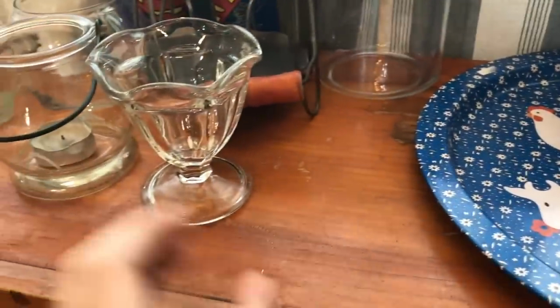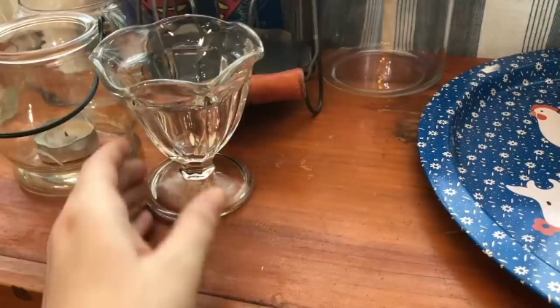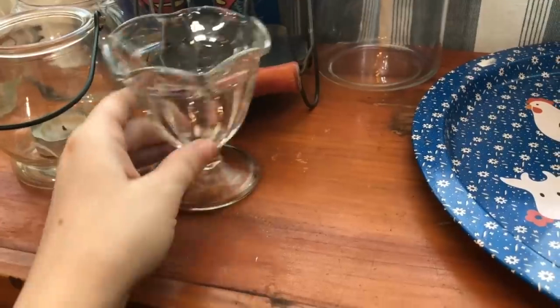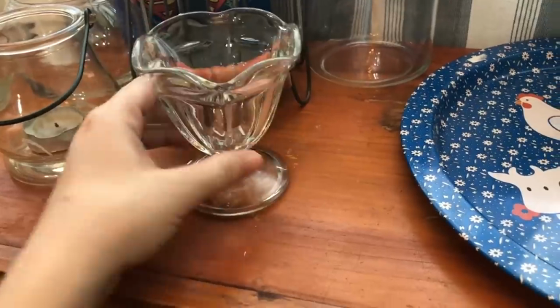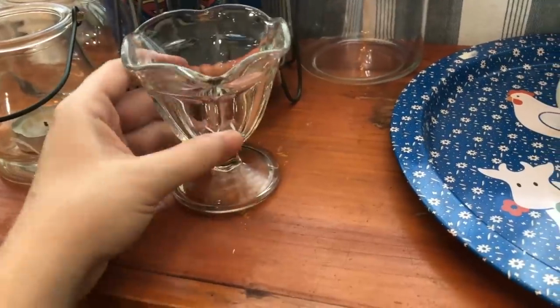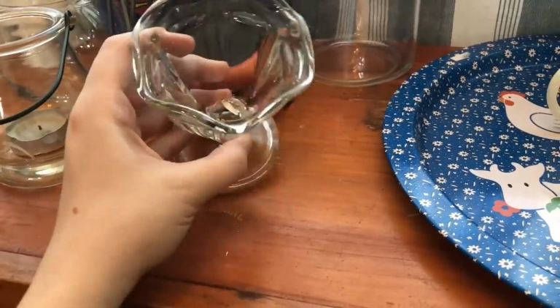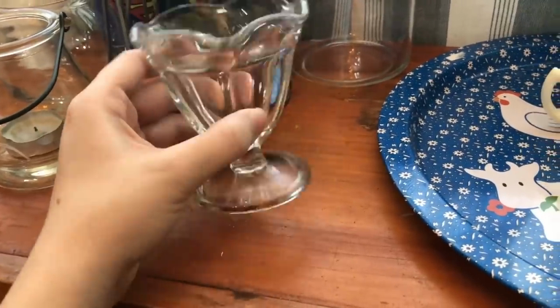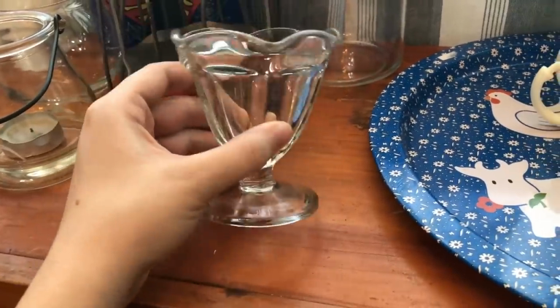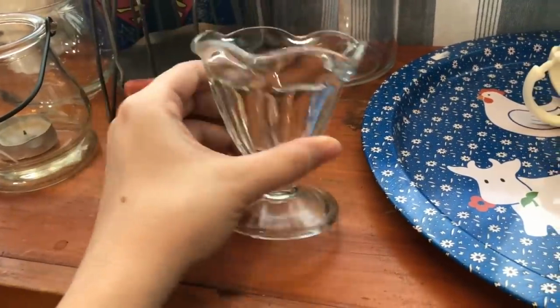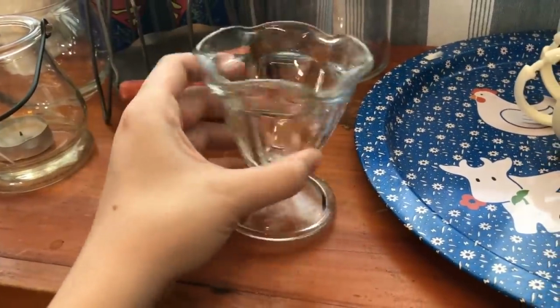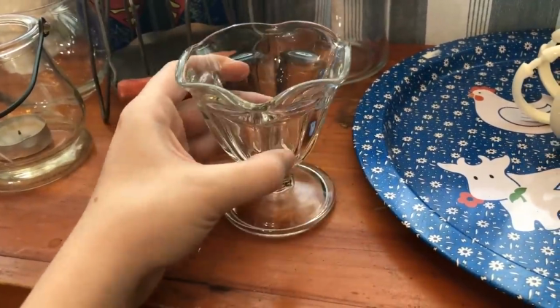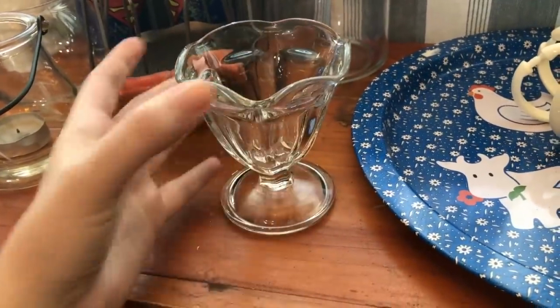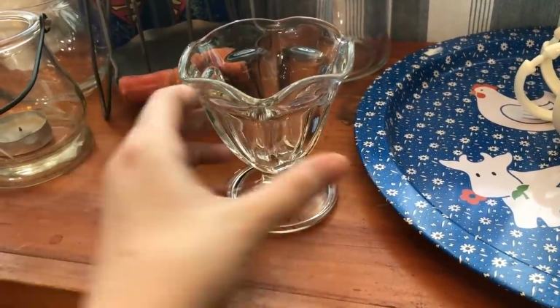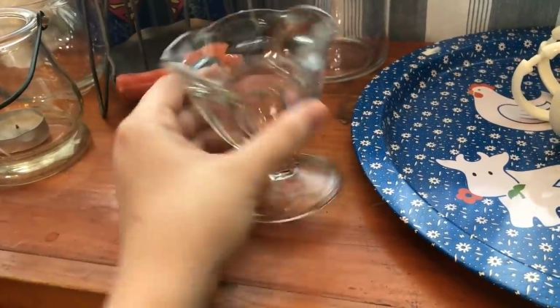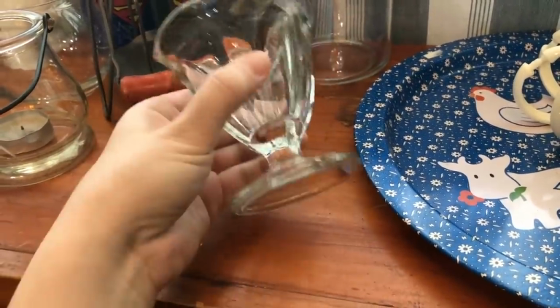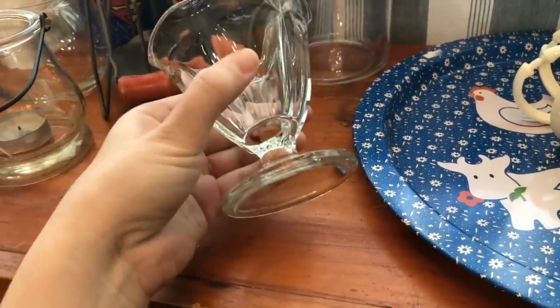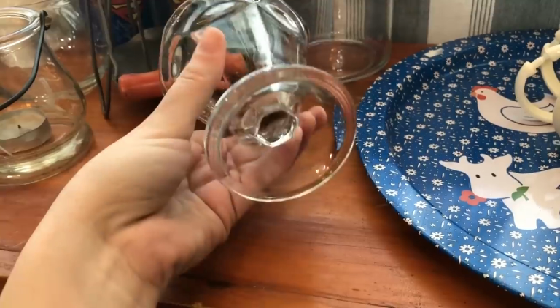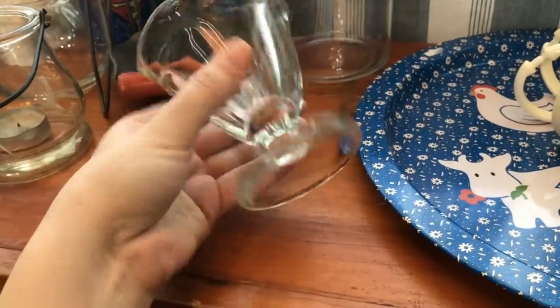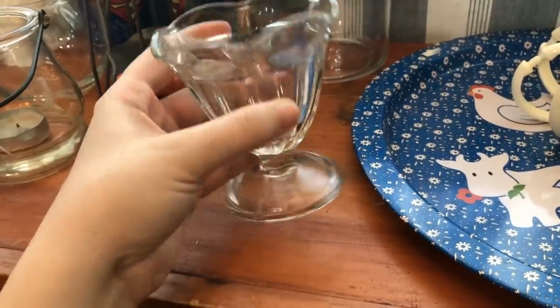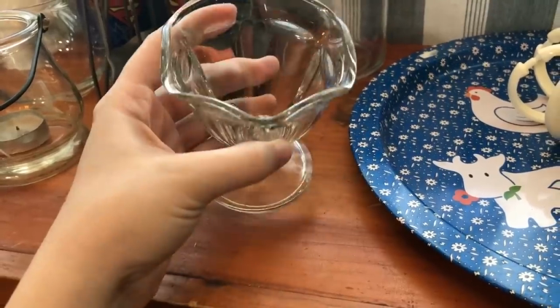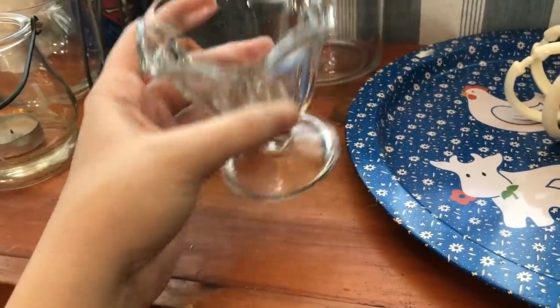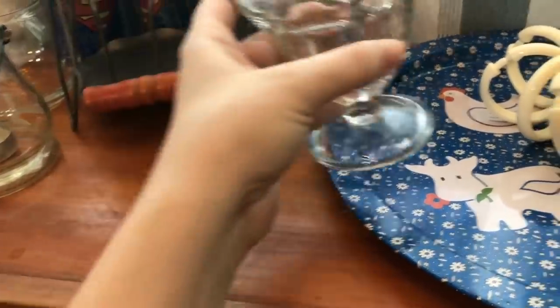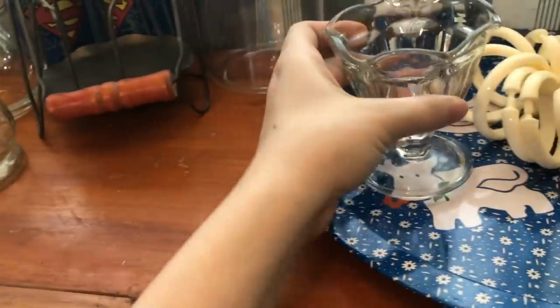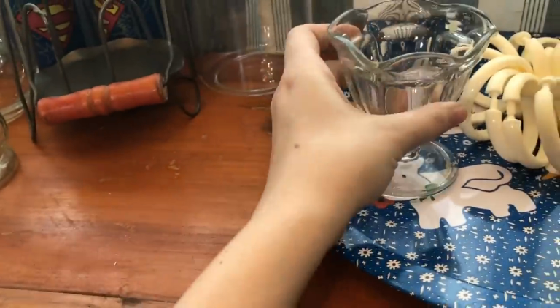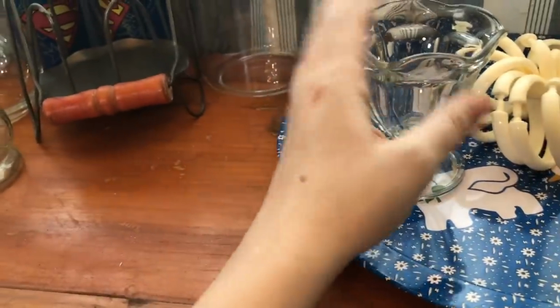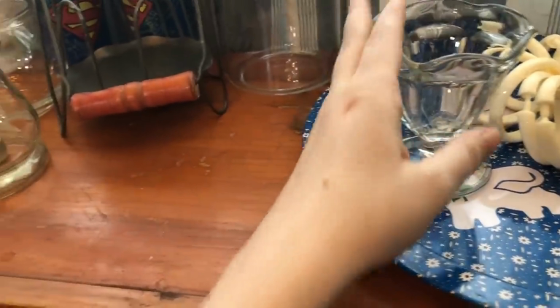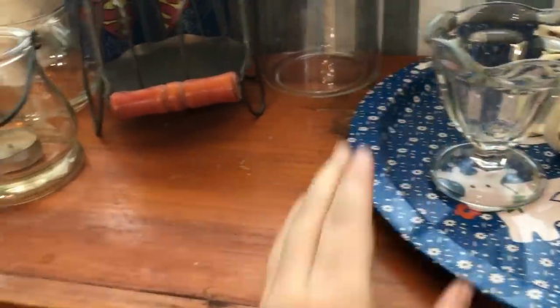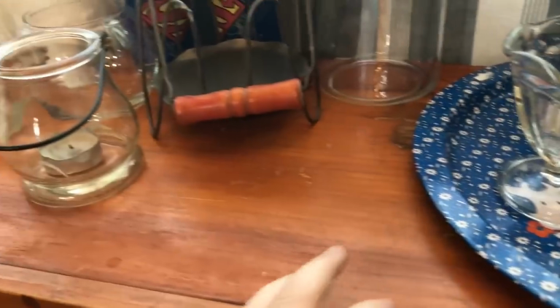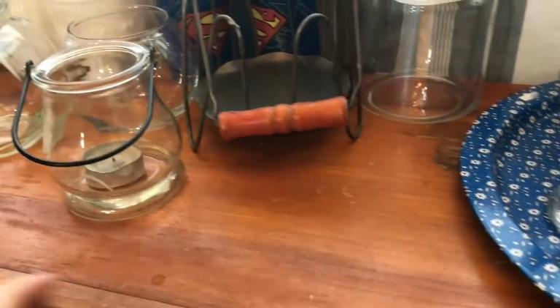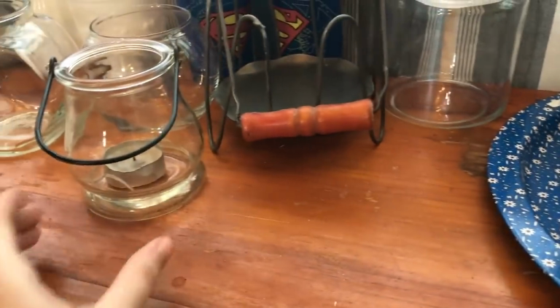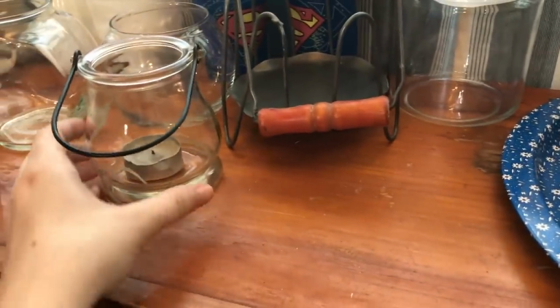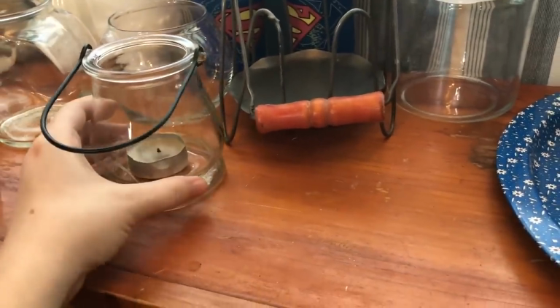And then this is just a little glass sundae dish — I thought it was kind of nice for free. You can't beat that price. I'll go ahead and try to resell that in my booth.